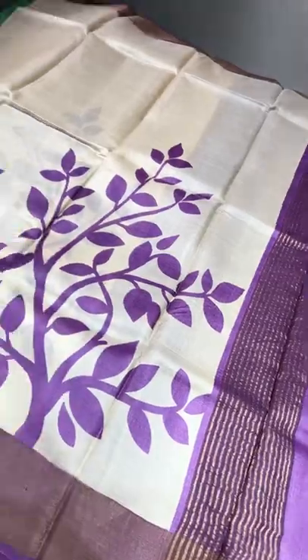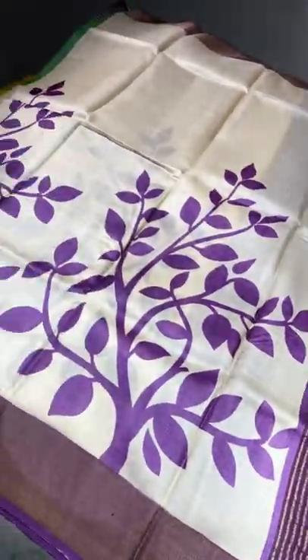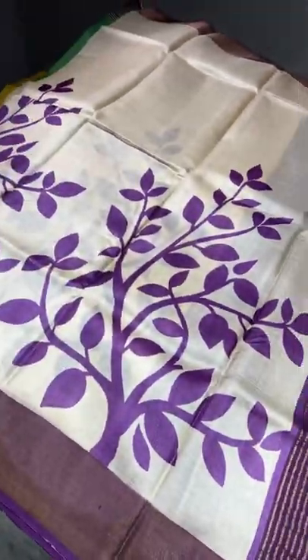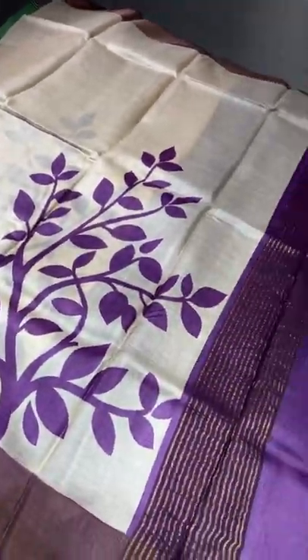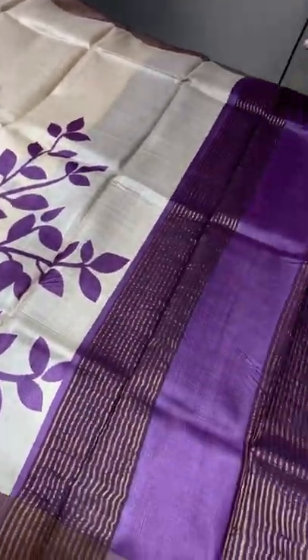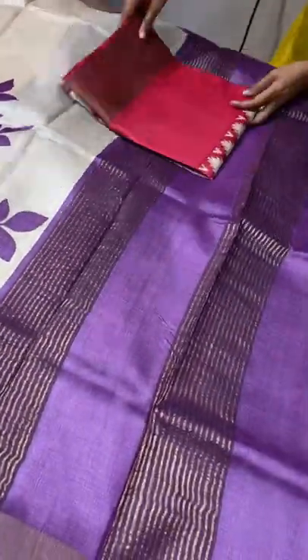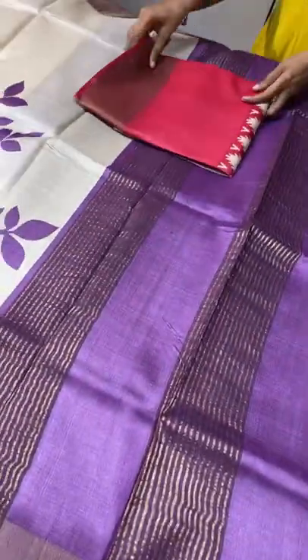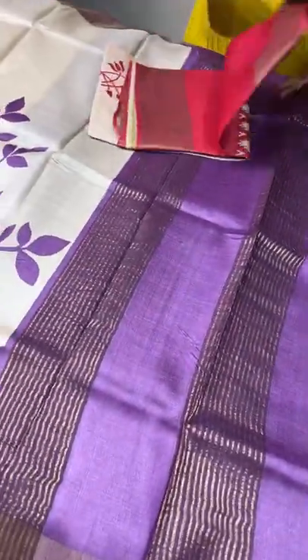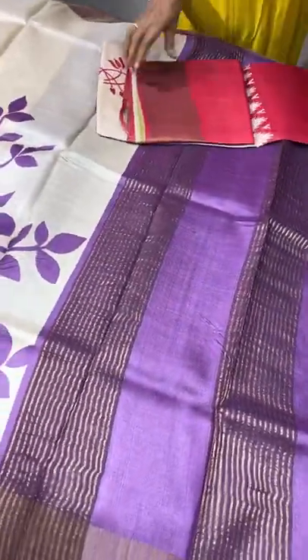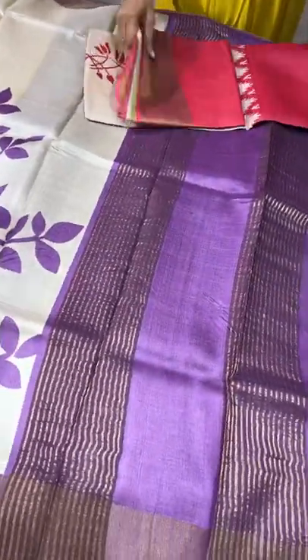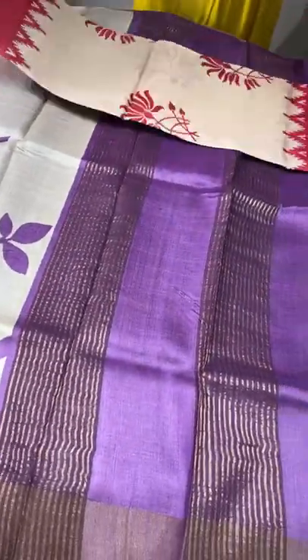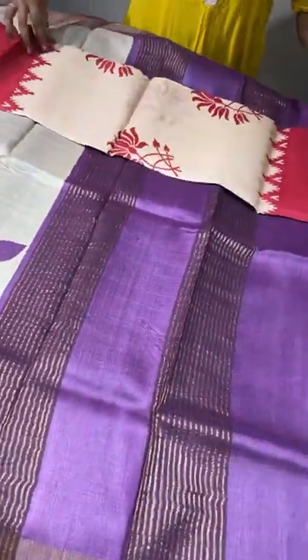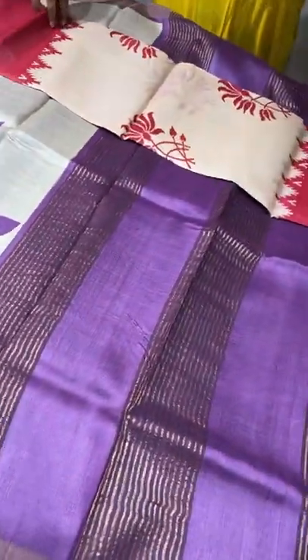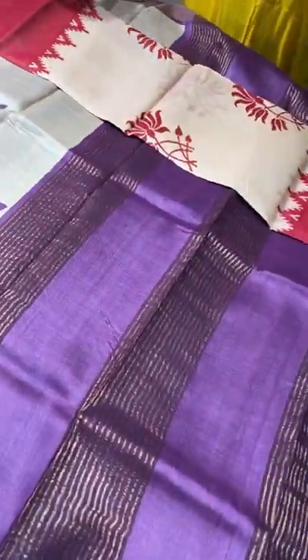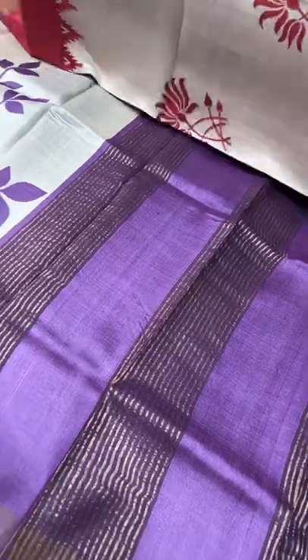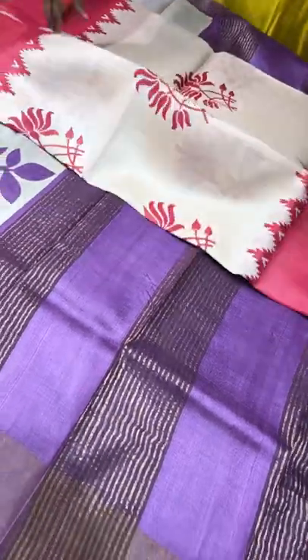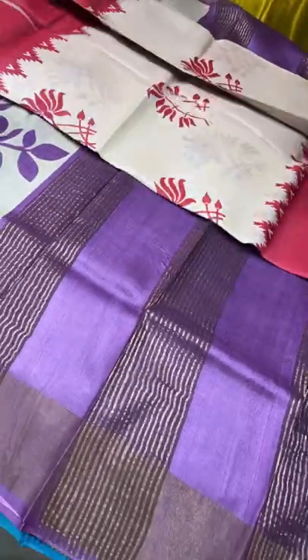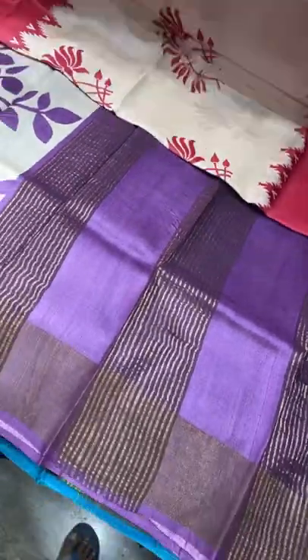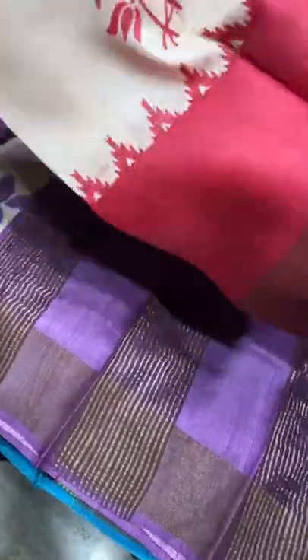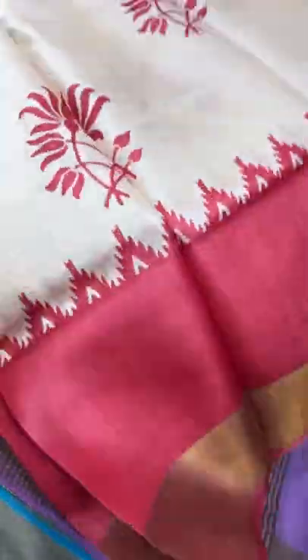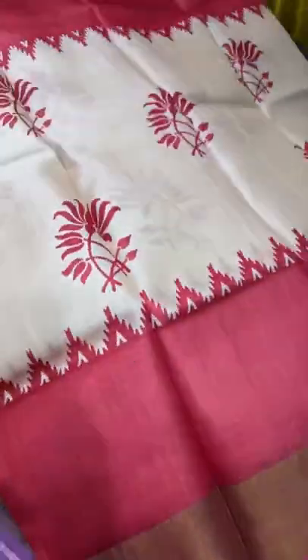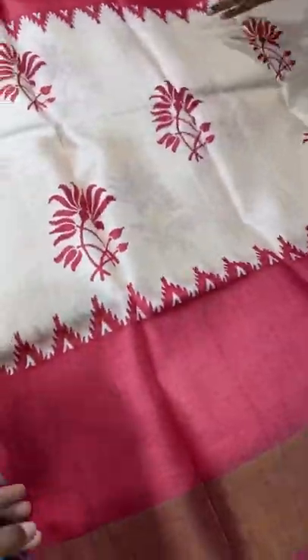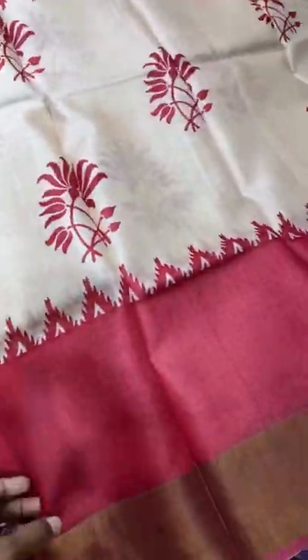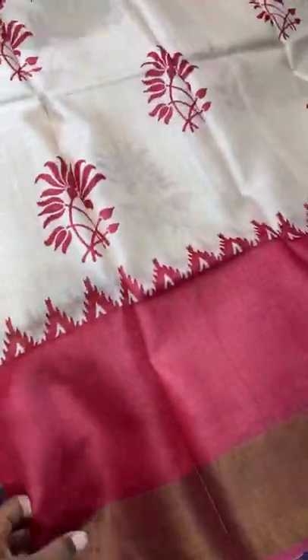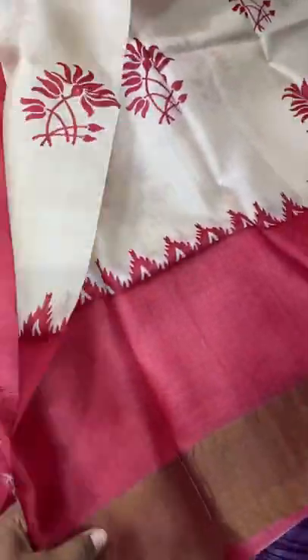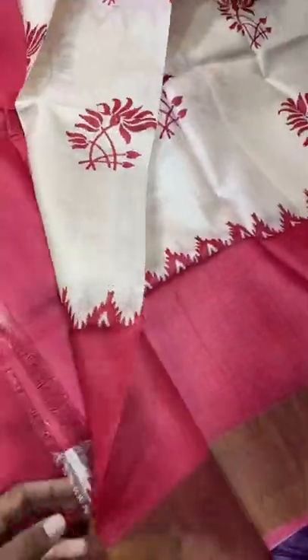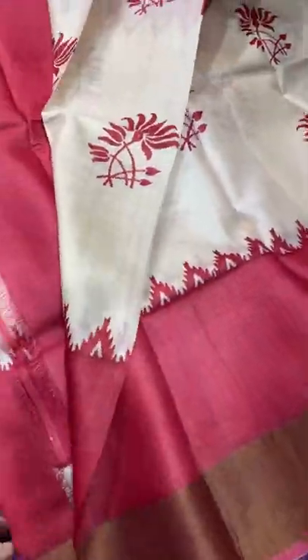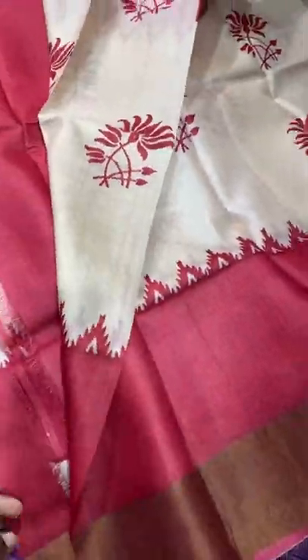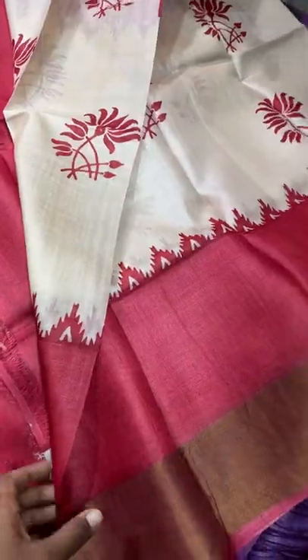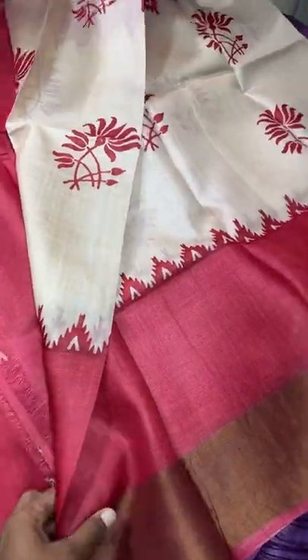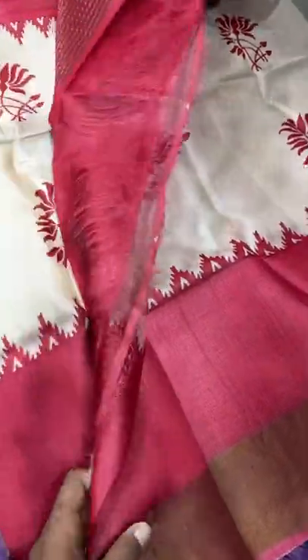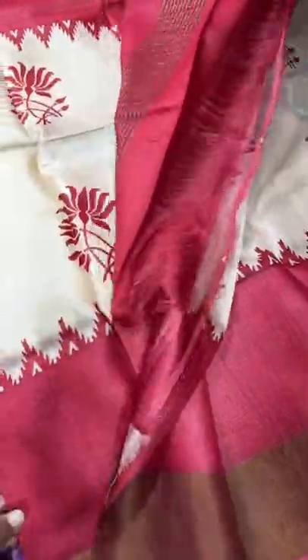Each sari comes with a silk mark certificate — assurance from the Central Silk Board that these are pure silks. If it is proven to be duplicate, you can claim us and sue us in court.